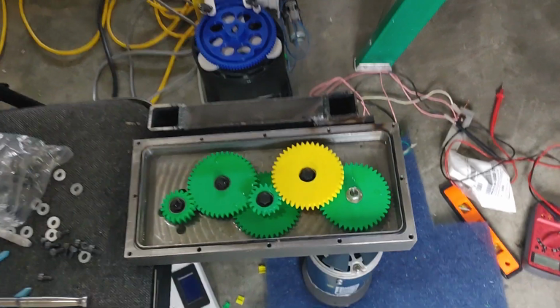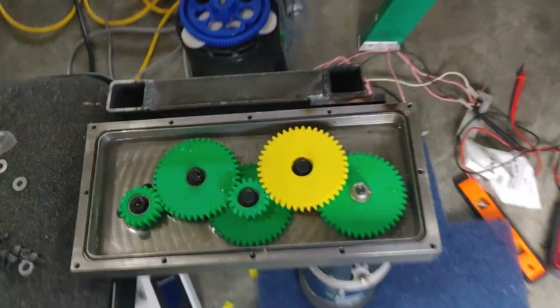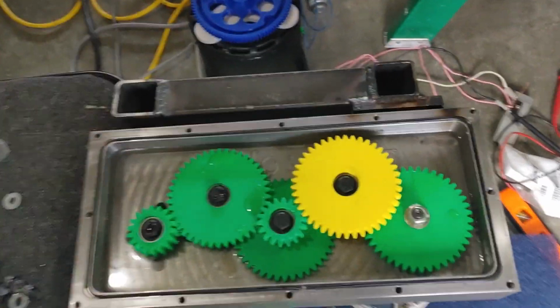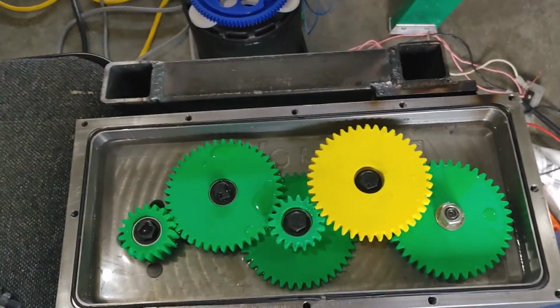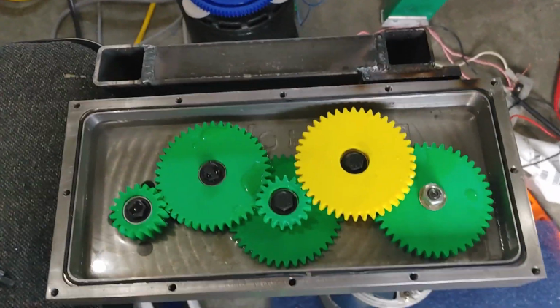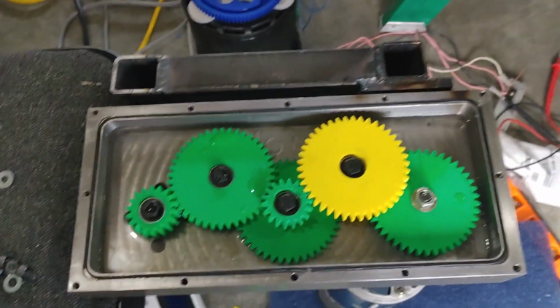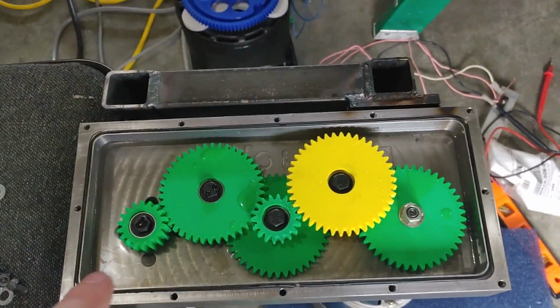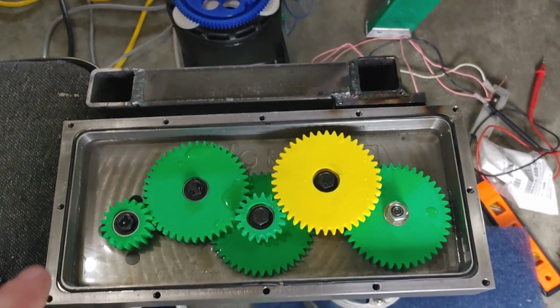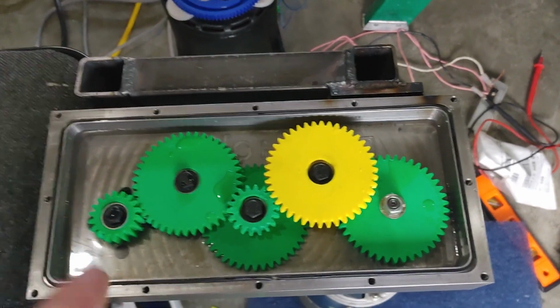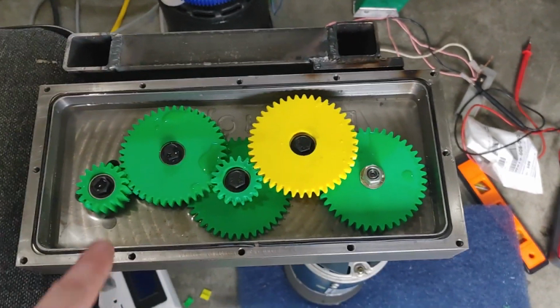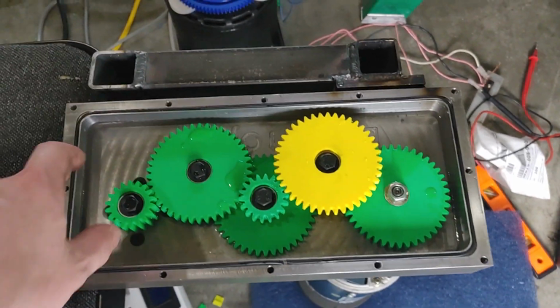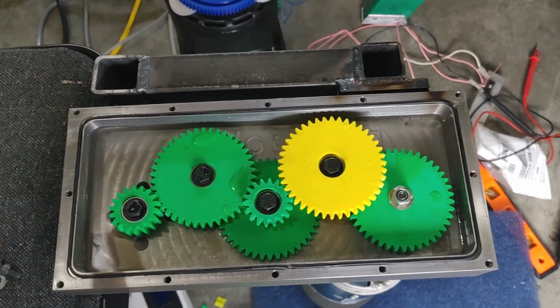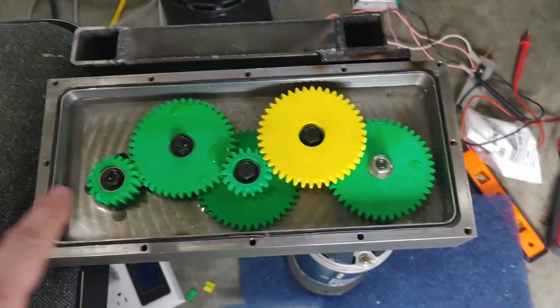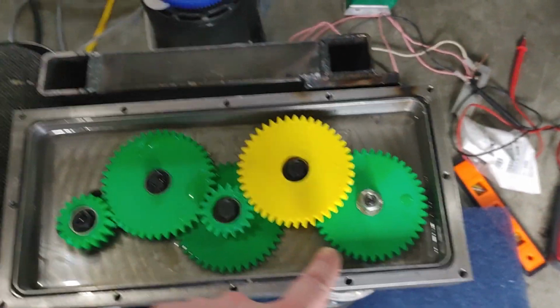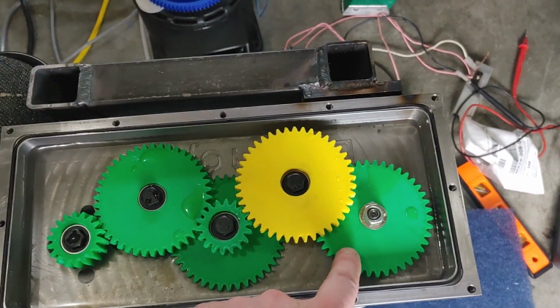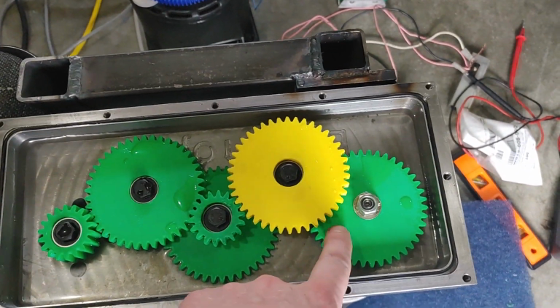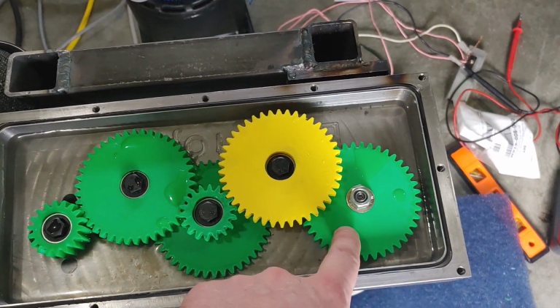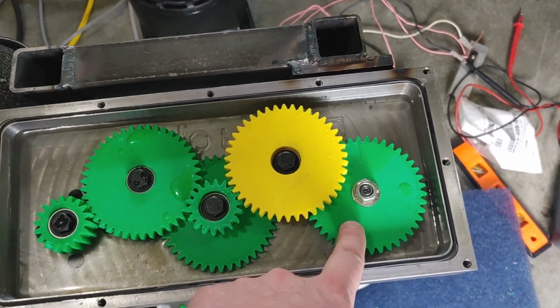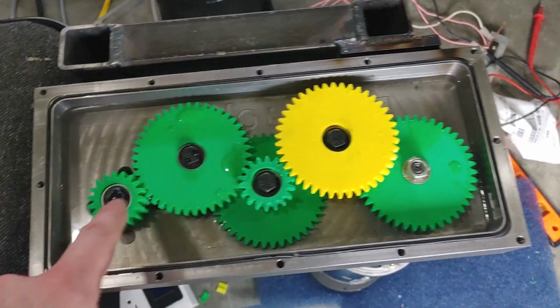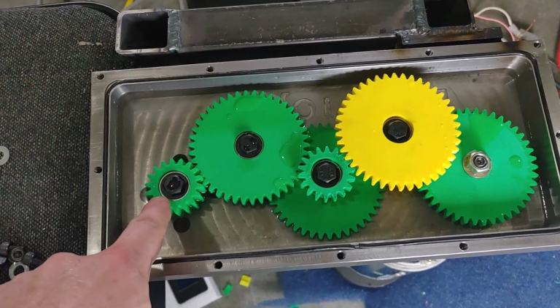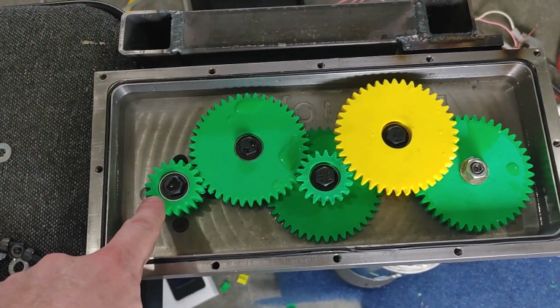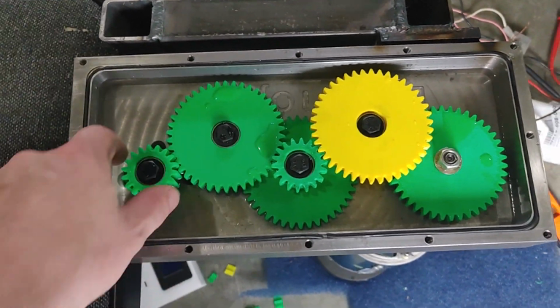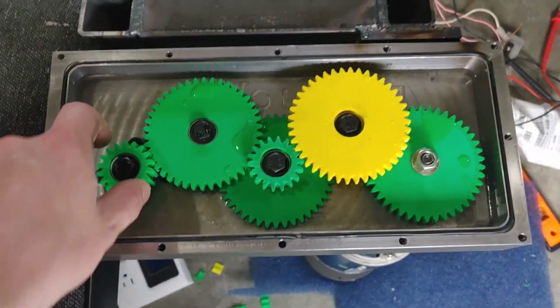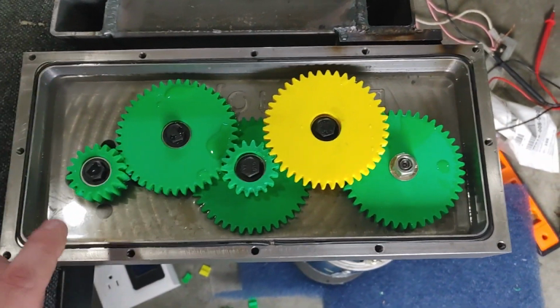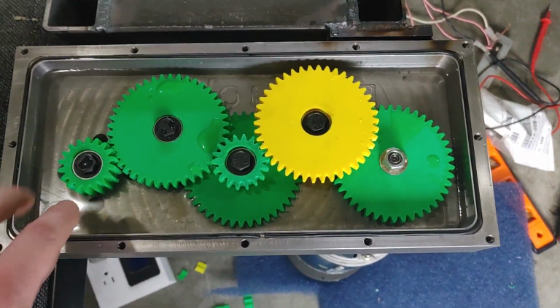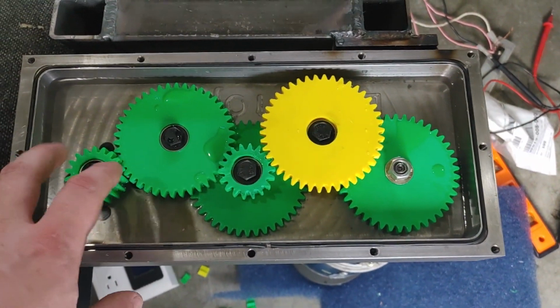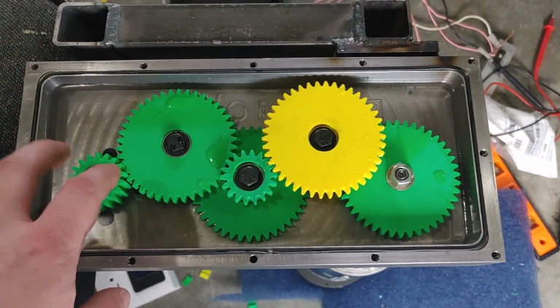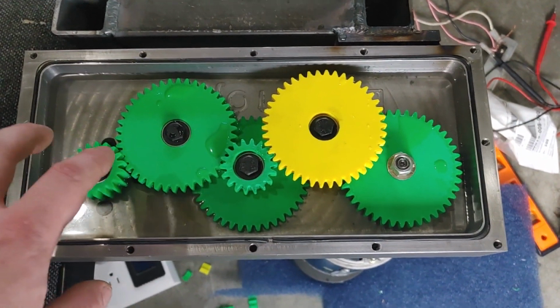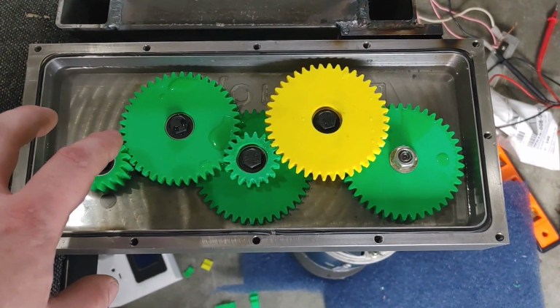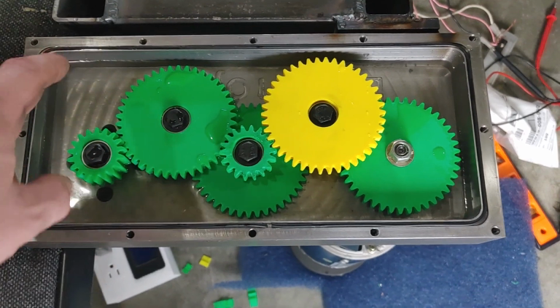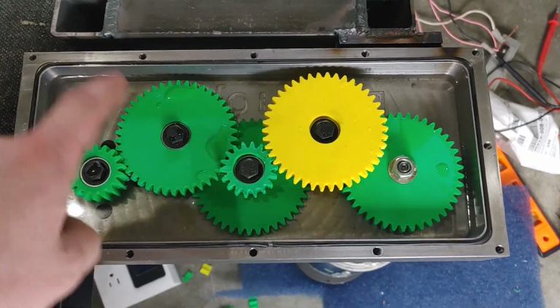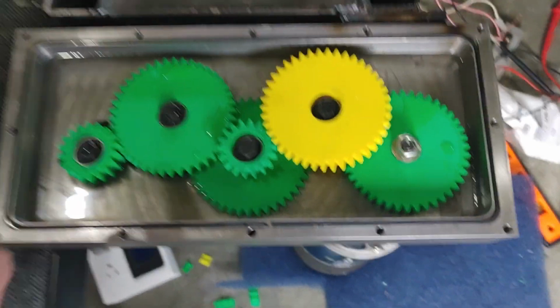I'm just going to talk about this setup real quick. This is the test gears and I'm trying to find the highest speed possible. I have 8400 here, theoretical quarter million. I'm looking for the best material gear profile and lubricator medium.